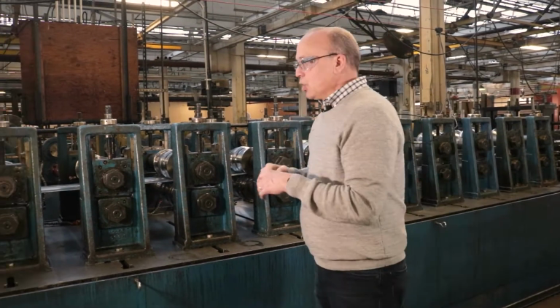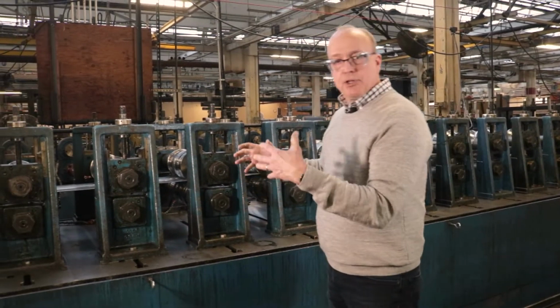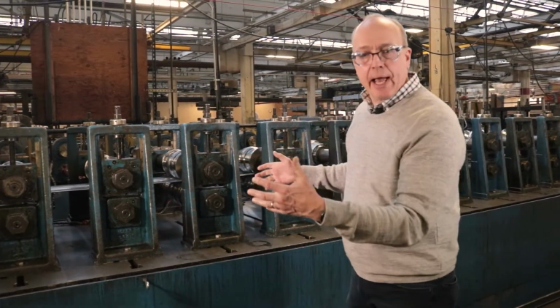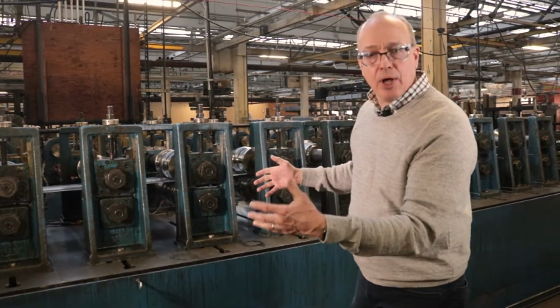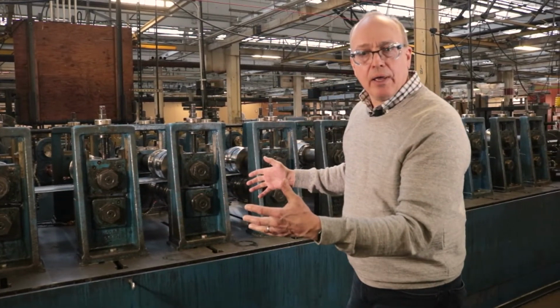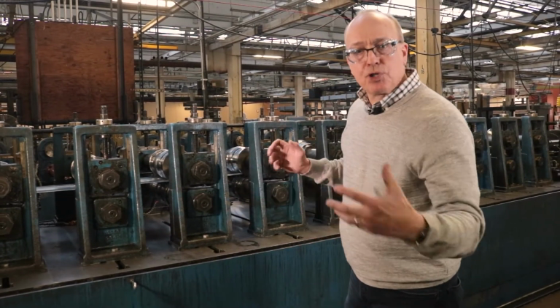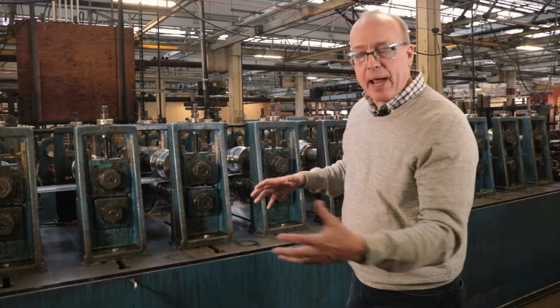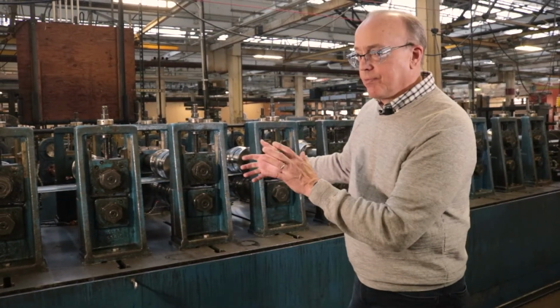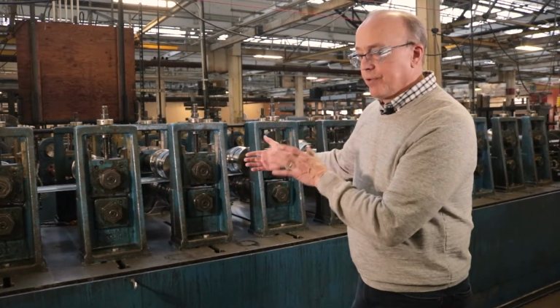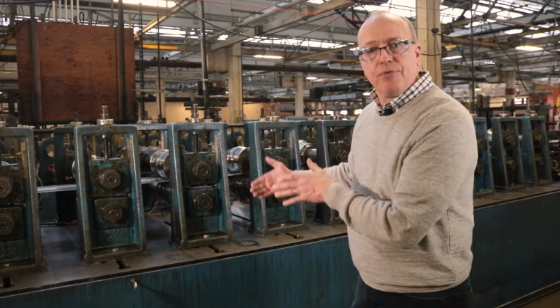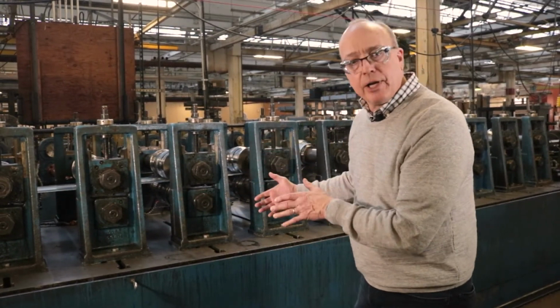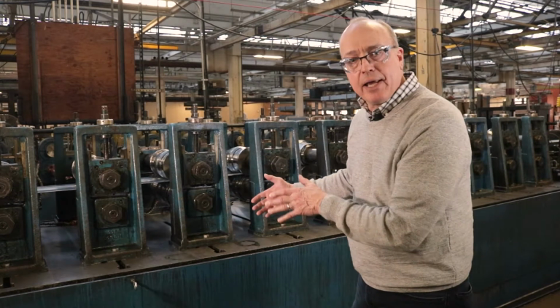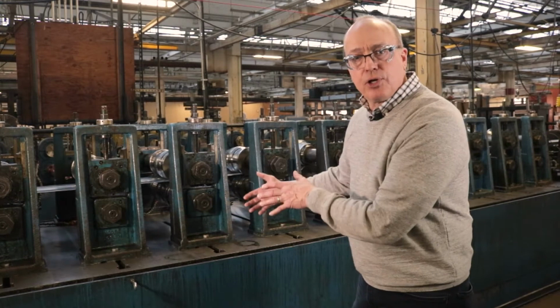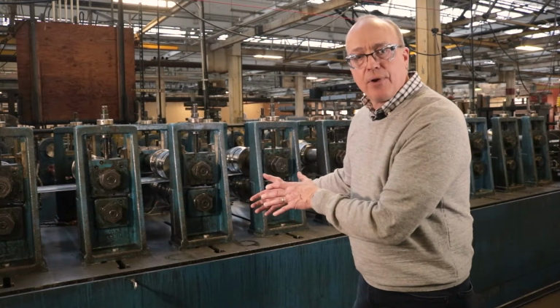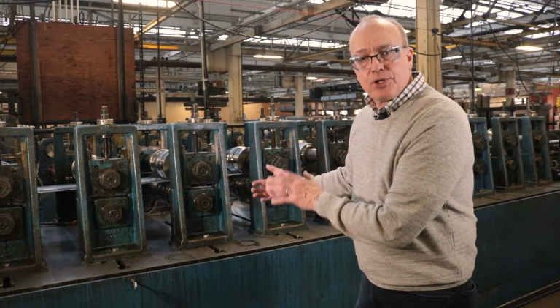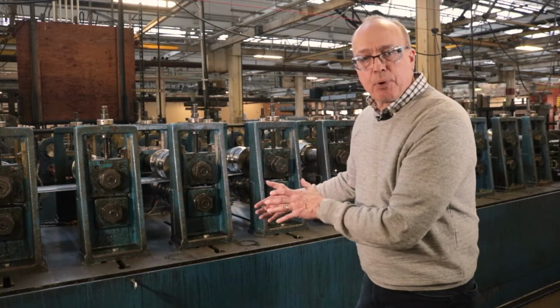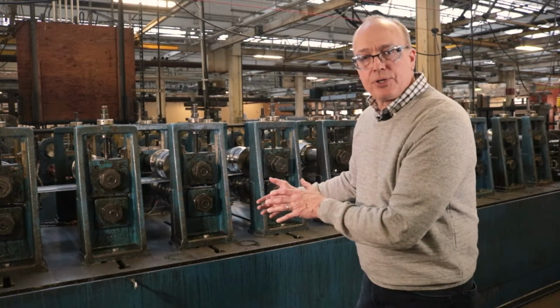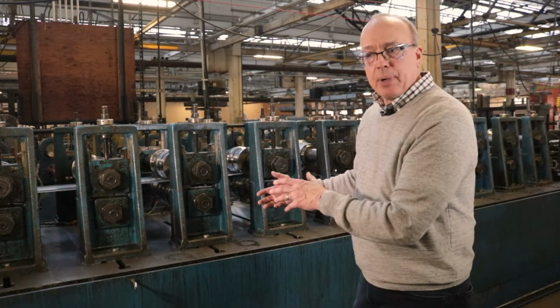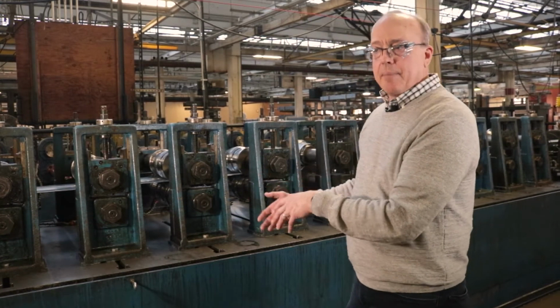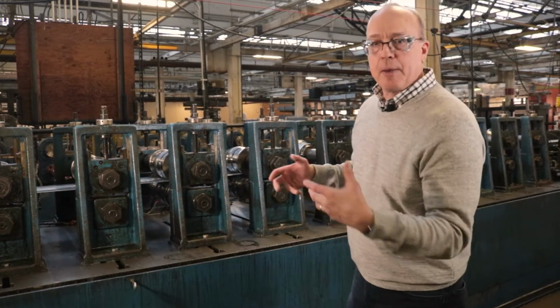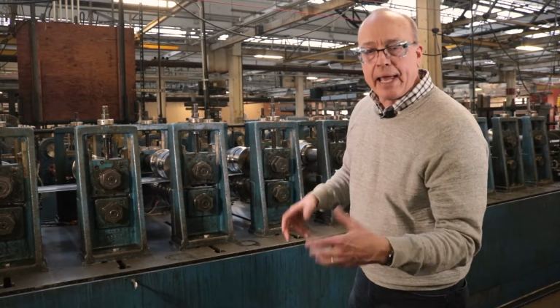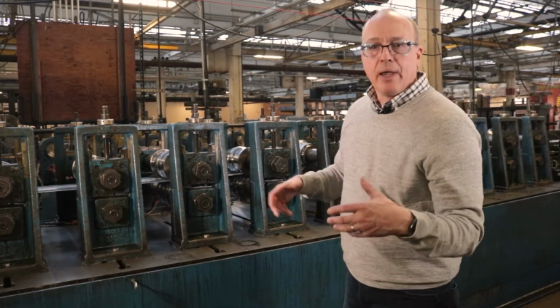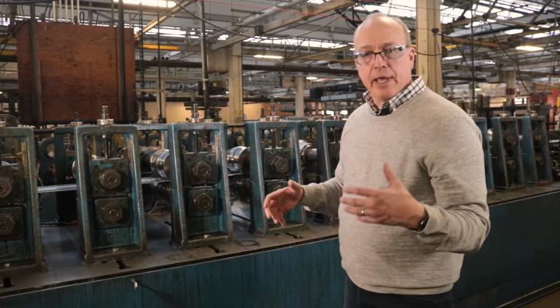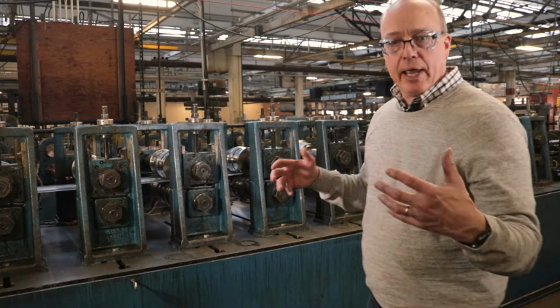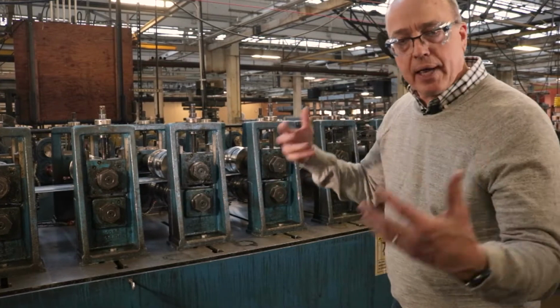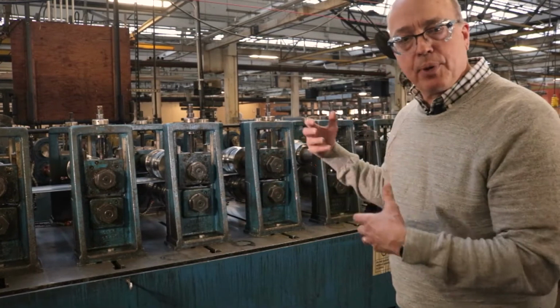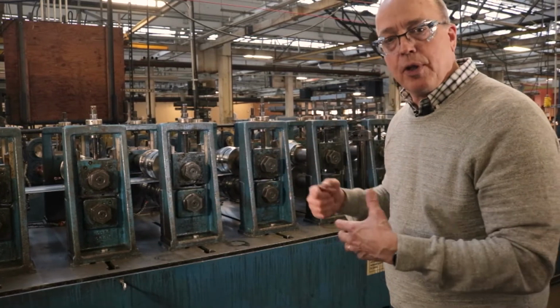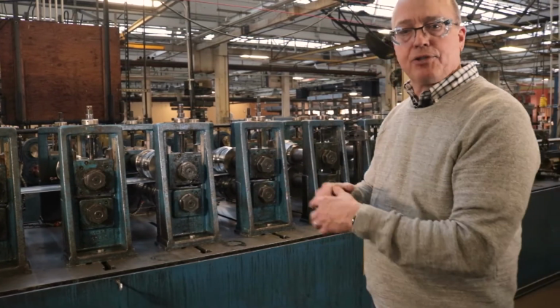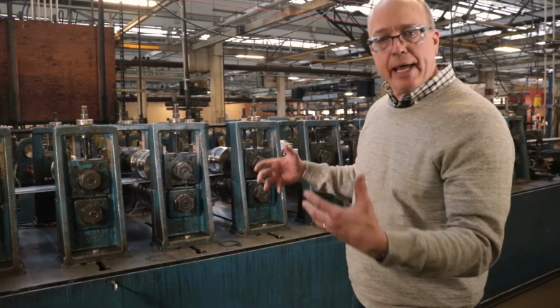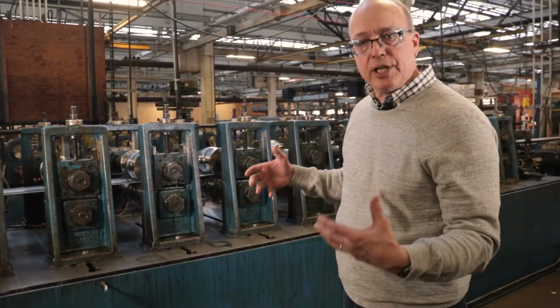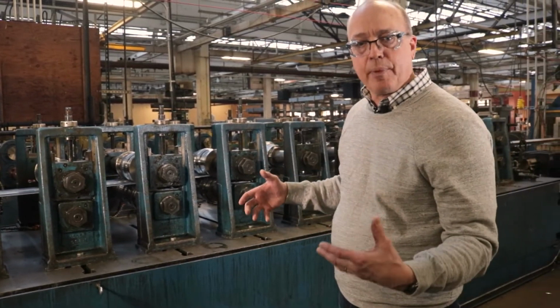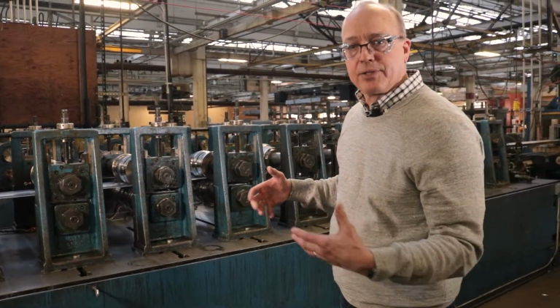We'll go ahead and turn on the mill. We've removed the guarding today and turned it off for safety purposes, but I'm going to step back now and have the operator turn the mill on so you can actually see the forming process.